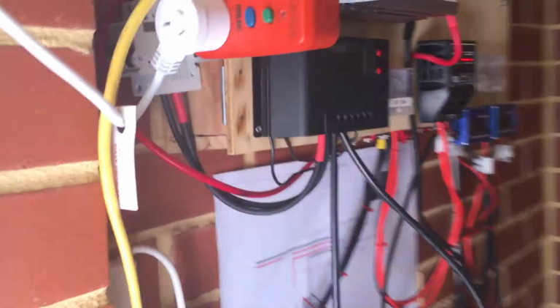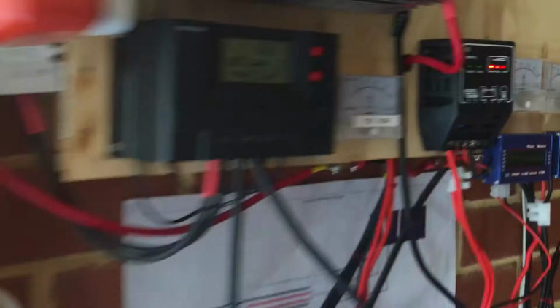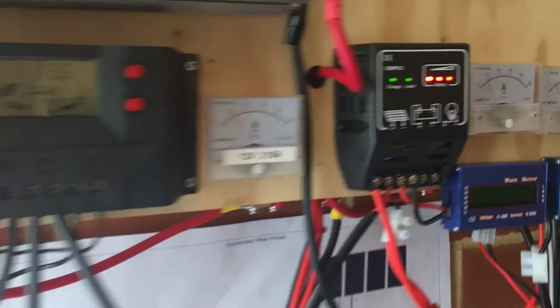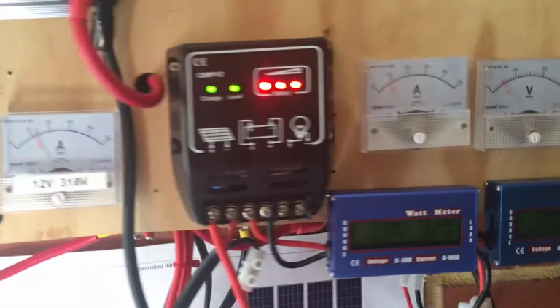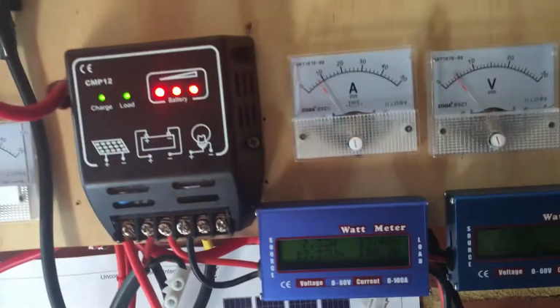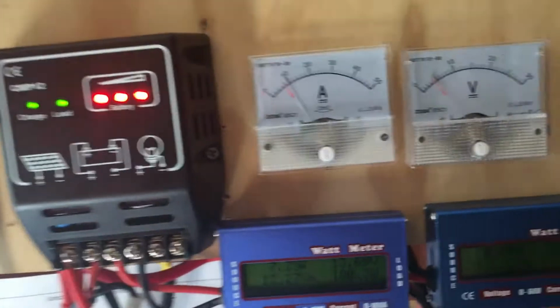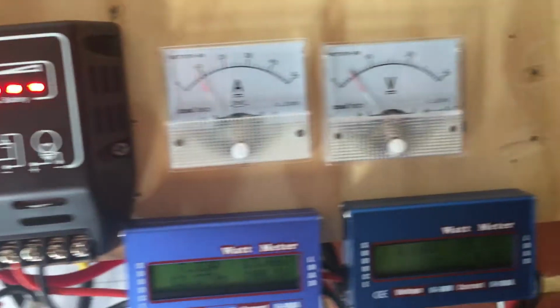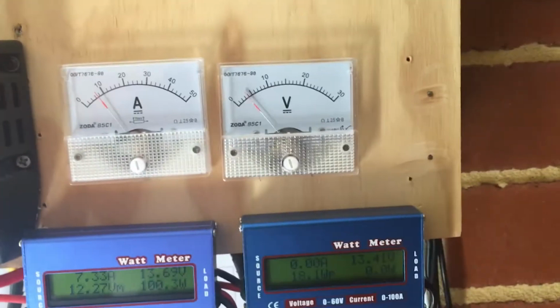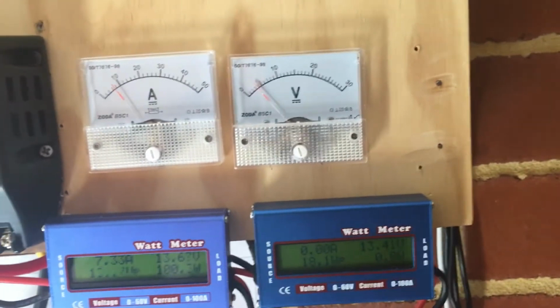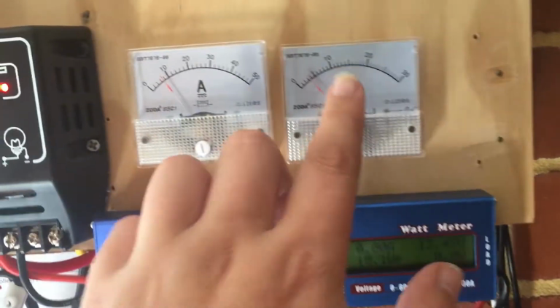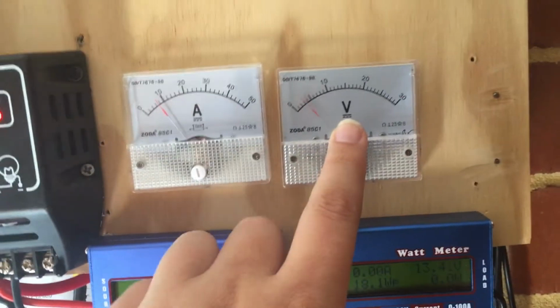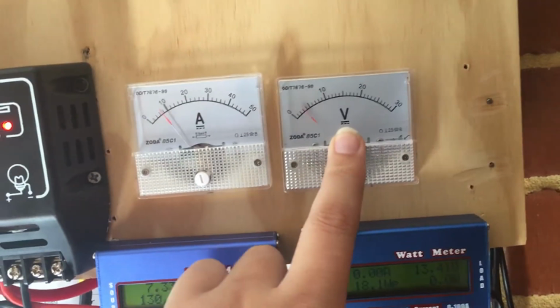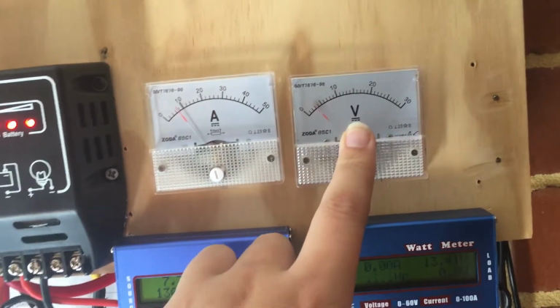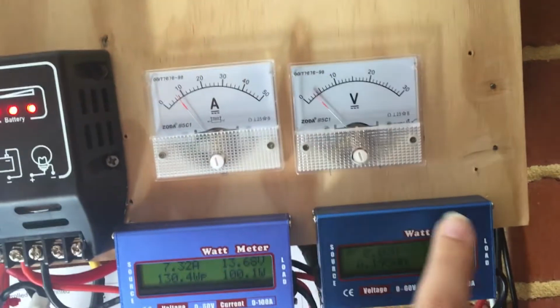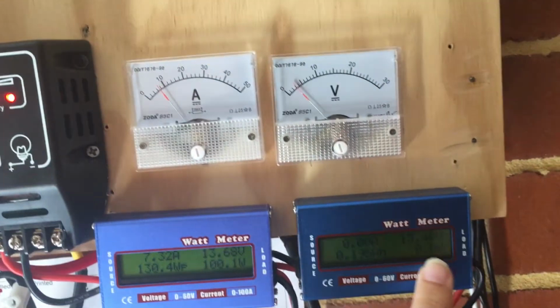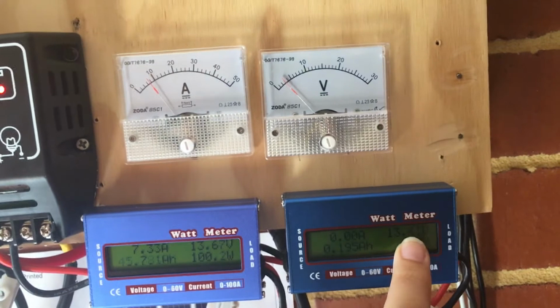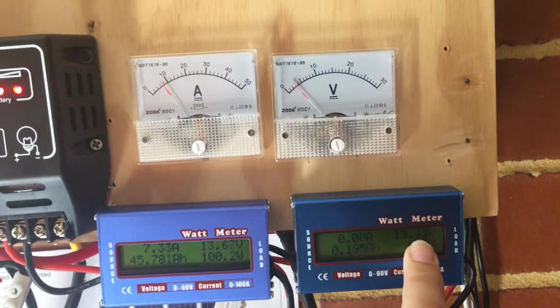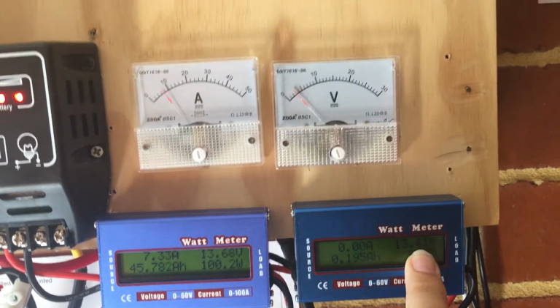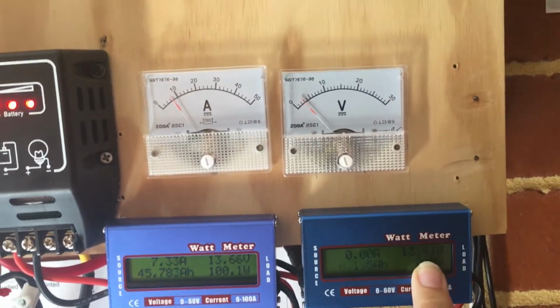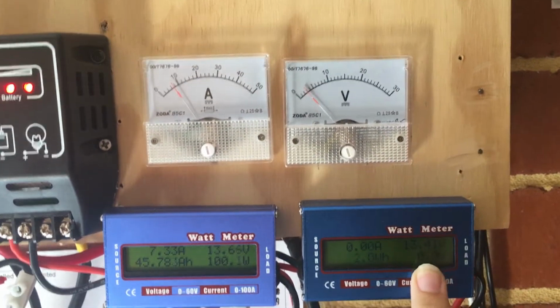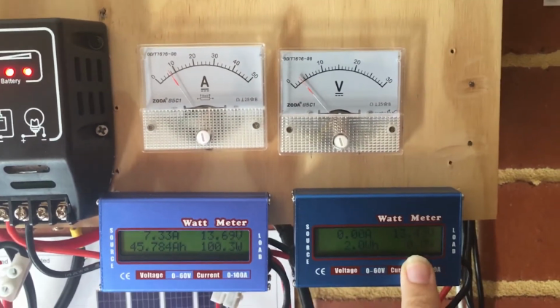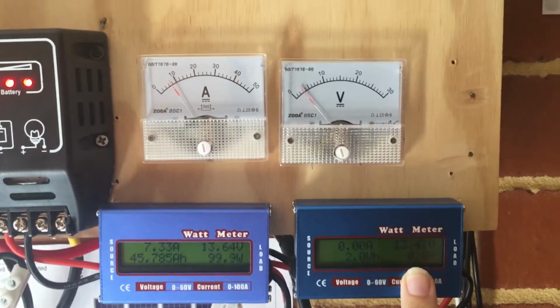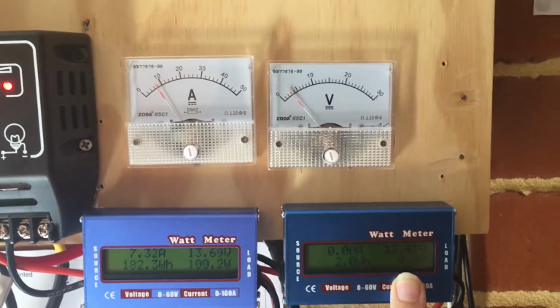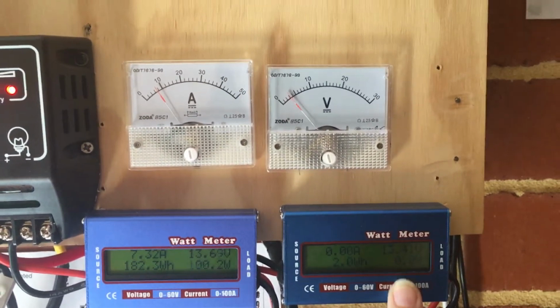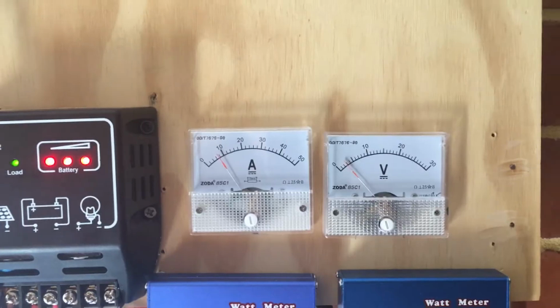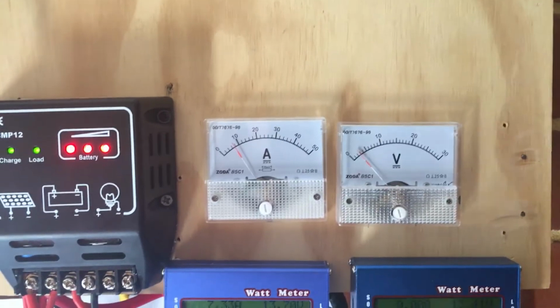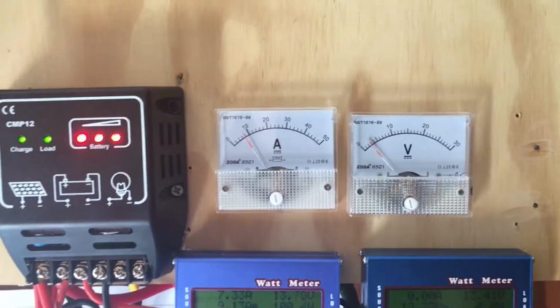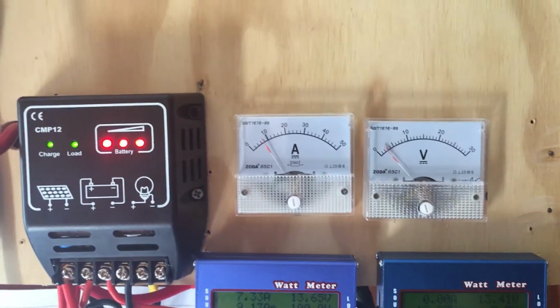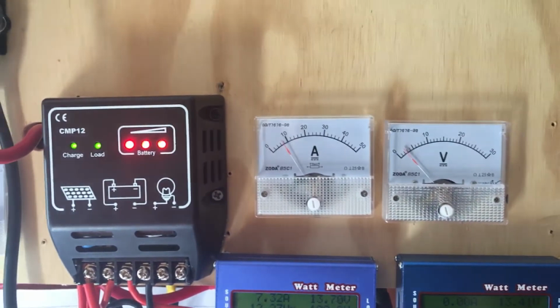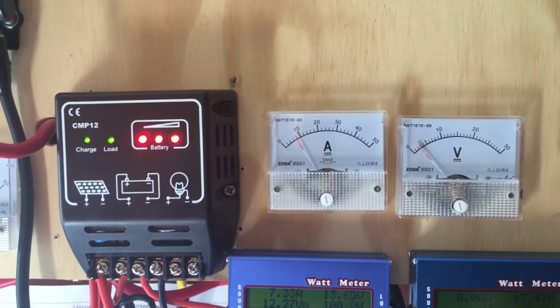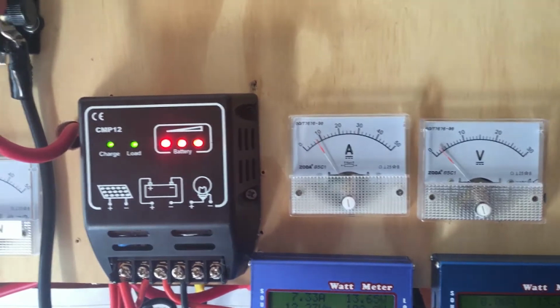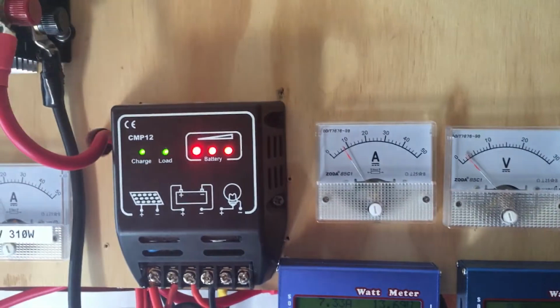It won't put any power in unless these volts are higher than the battery volts — it won't put anything through. It is fused and it's got a one-way blocking diode.